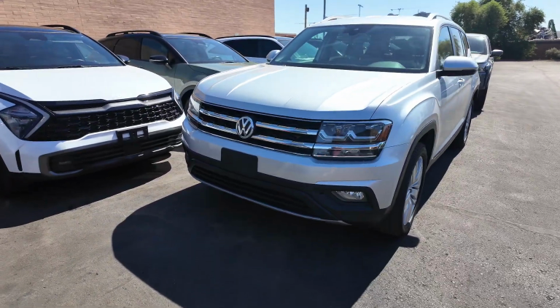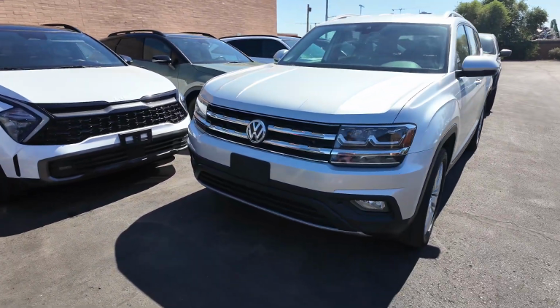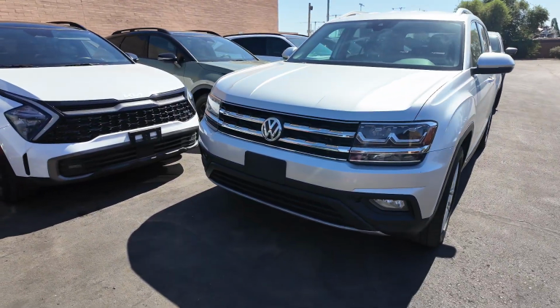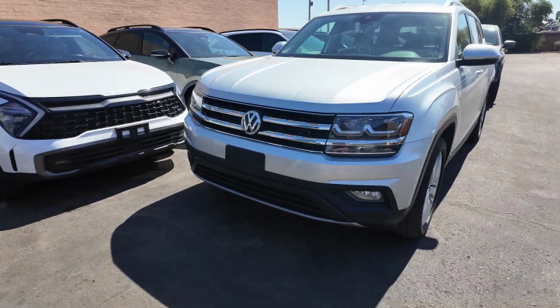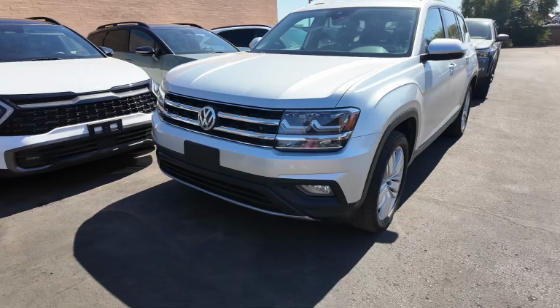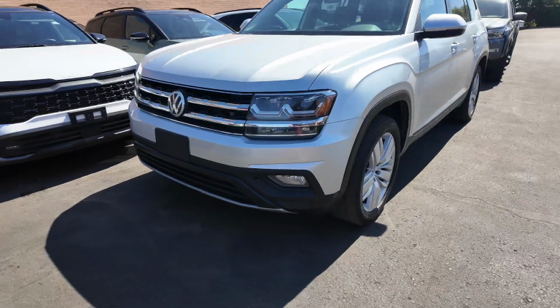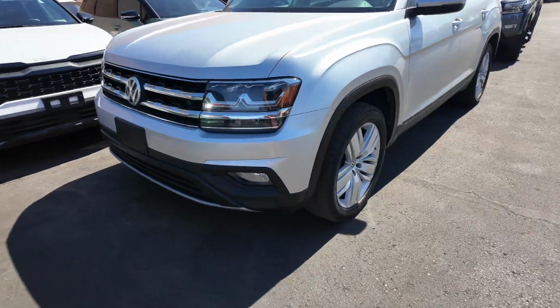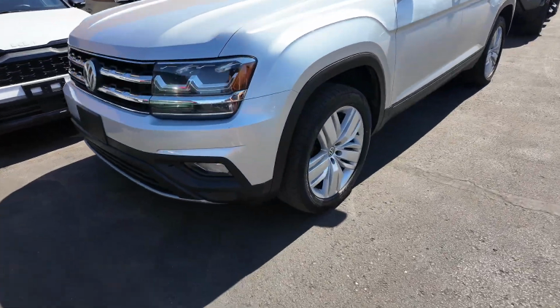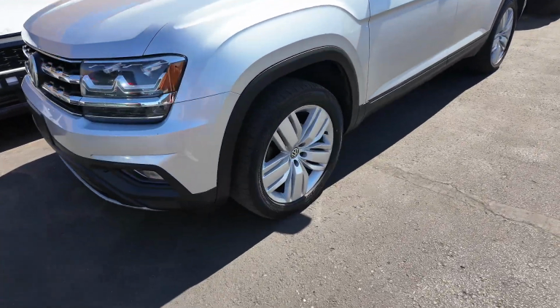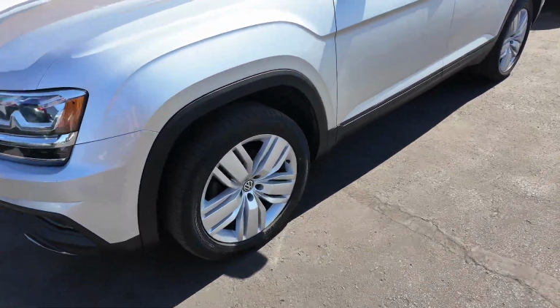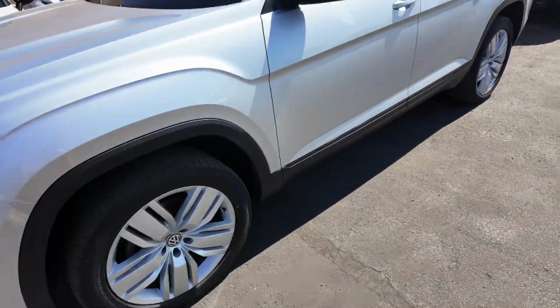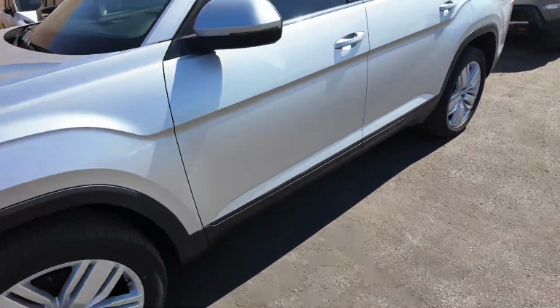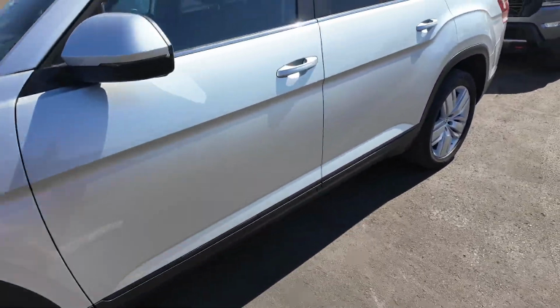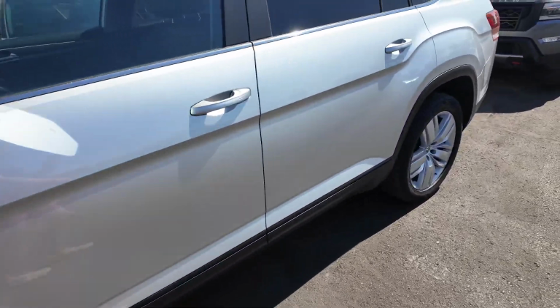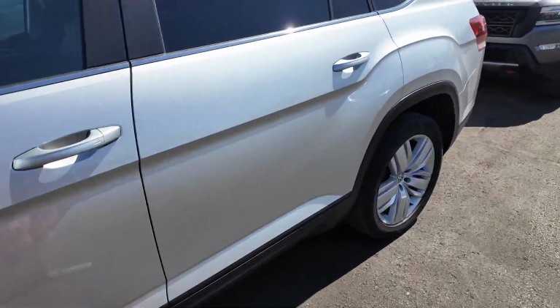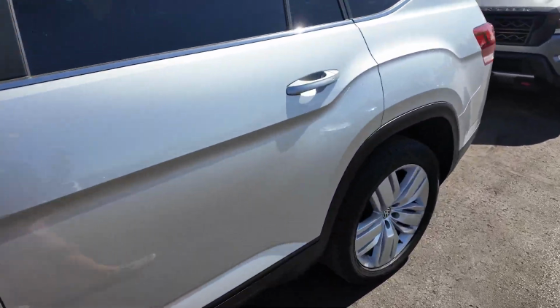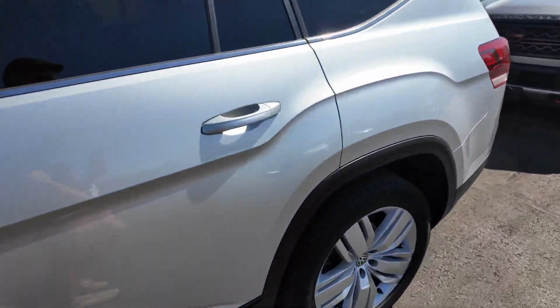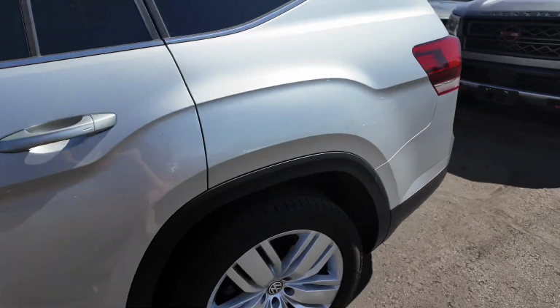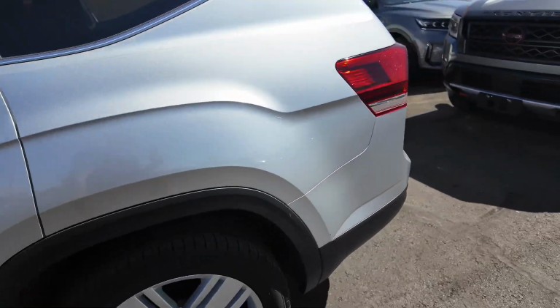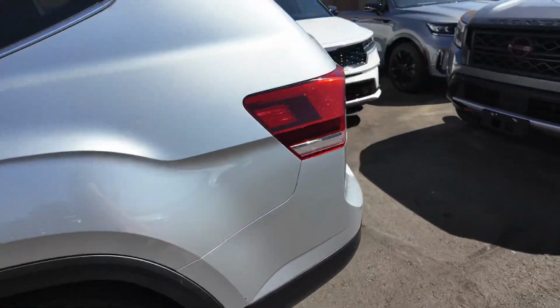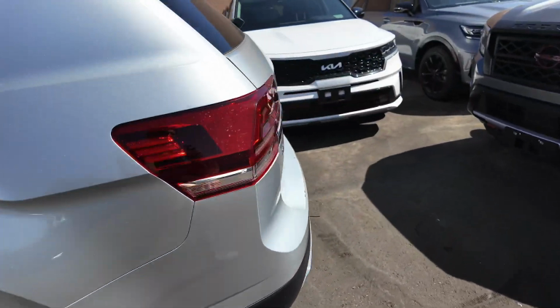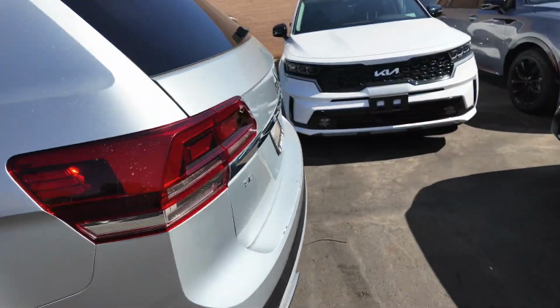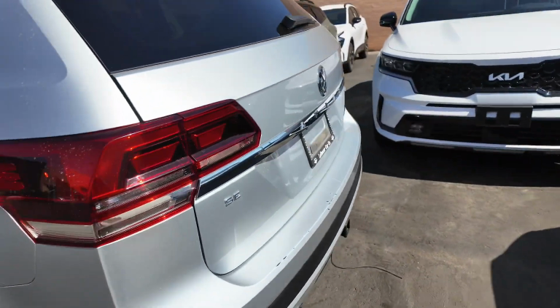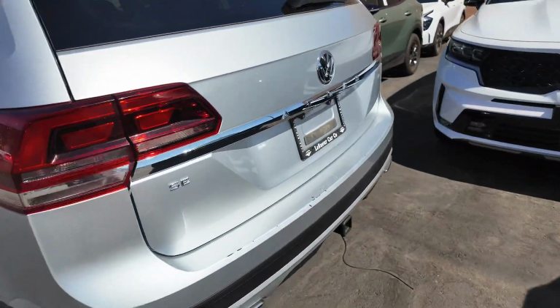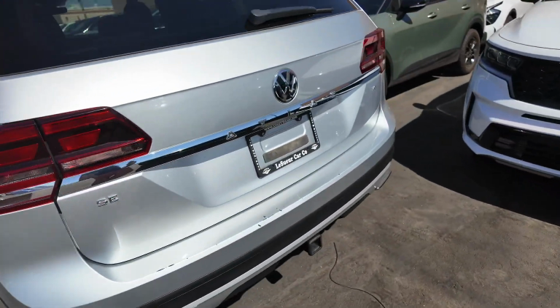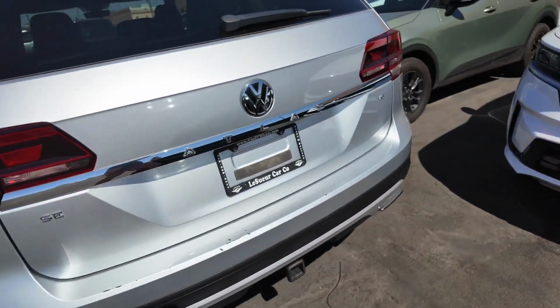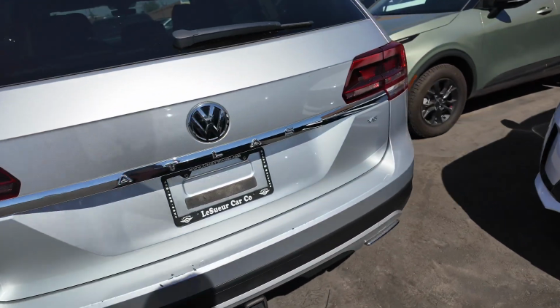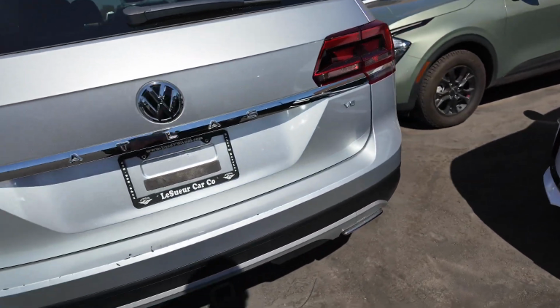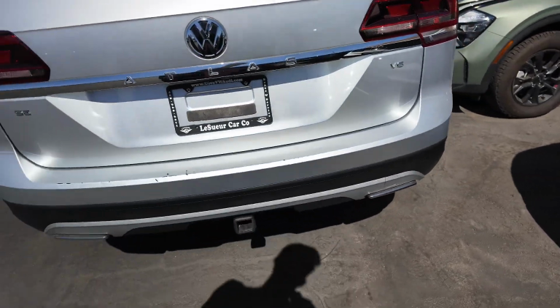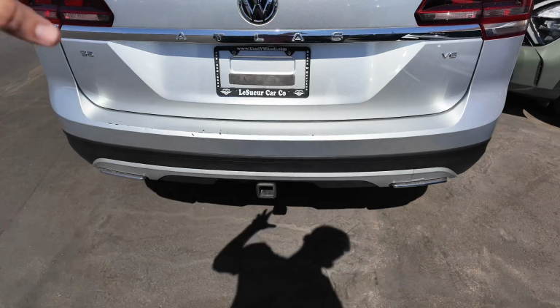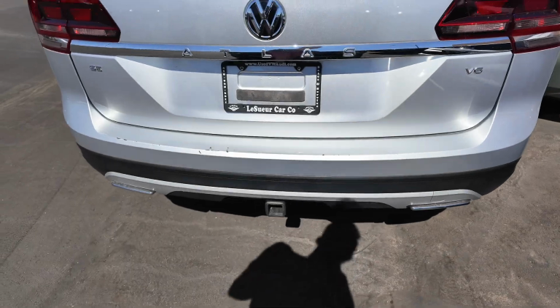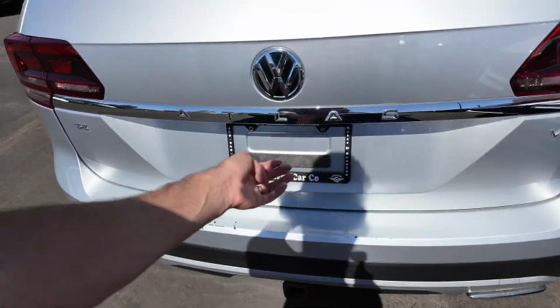You get daytime running headlights at the front, a really nice grille, and aluminum alloy wheels at the bottom. You're going to be getting keyless entry over on the door handles. Going to the back, you're going to get the SE Atlas Volkswagen V6 badges with the towing package.